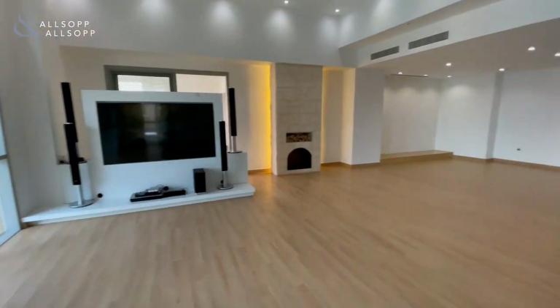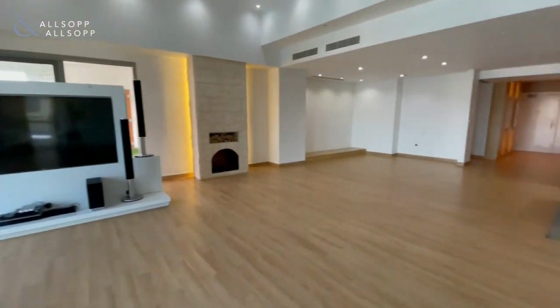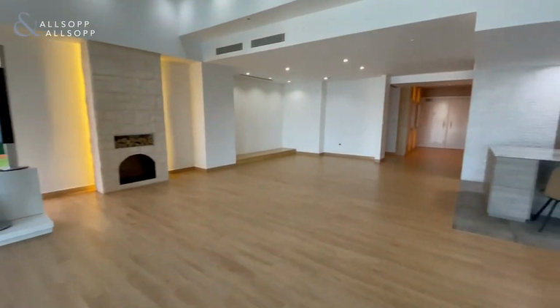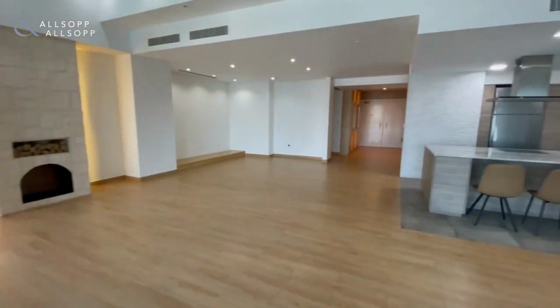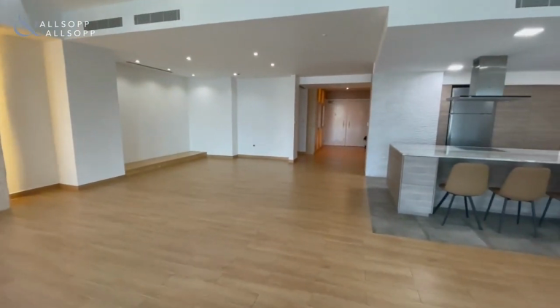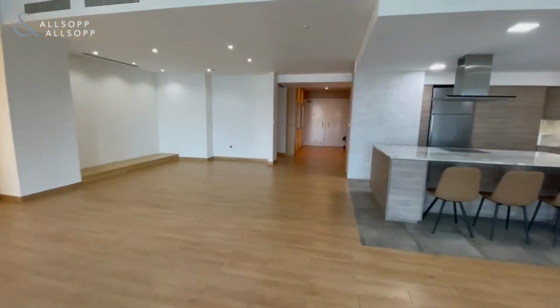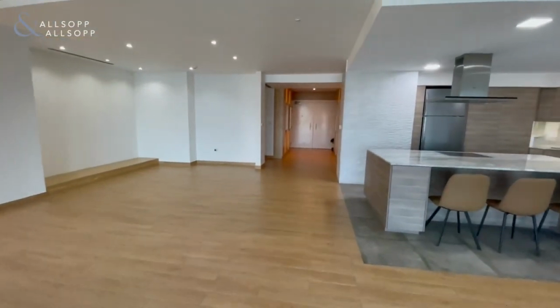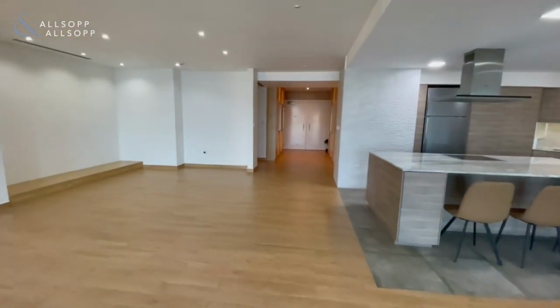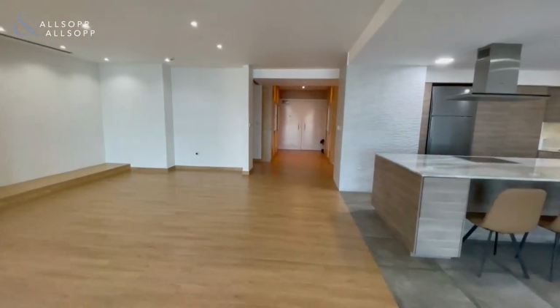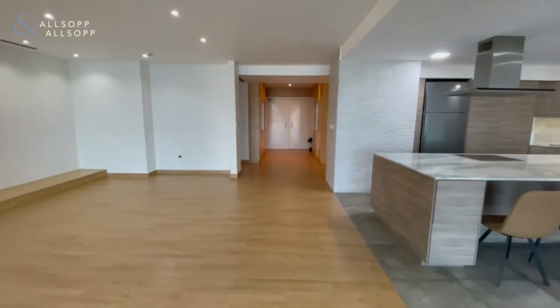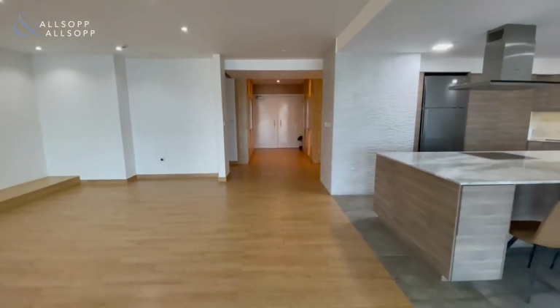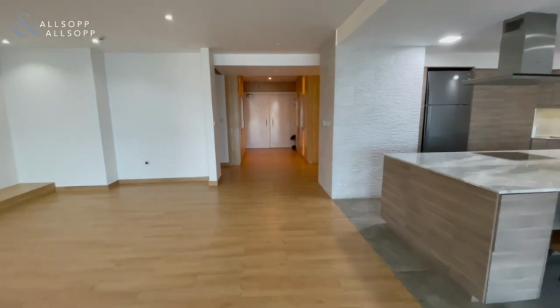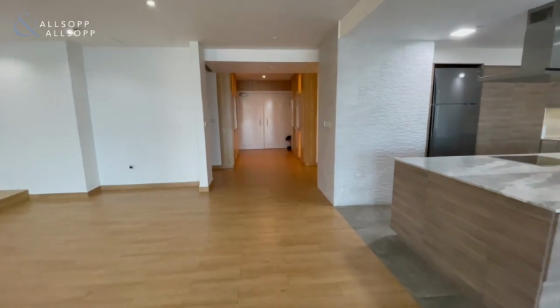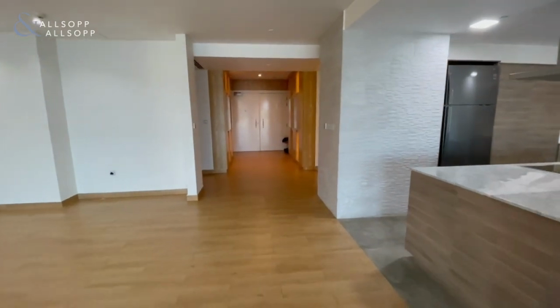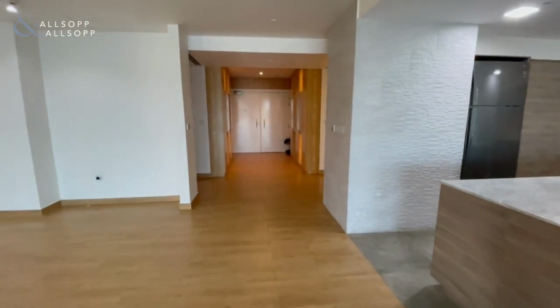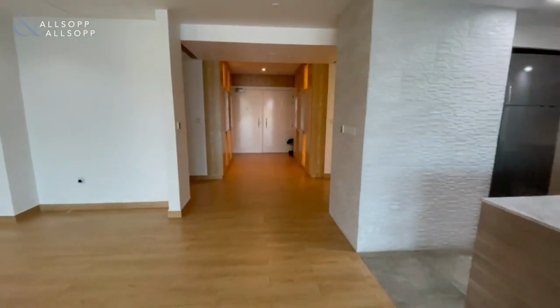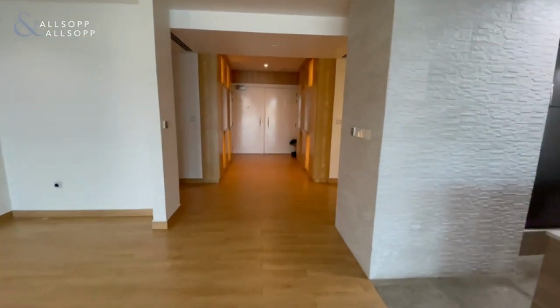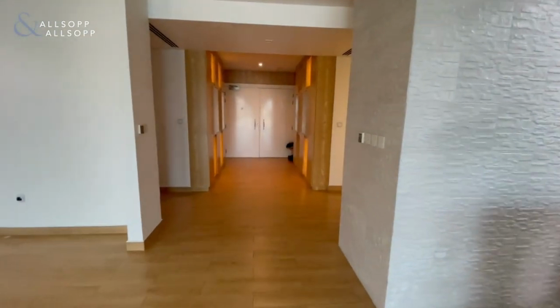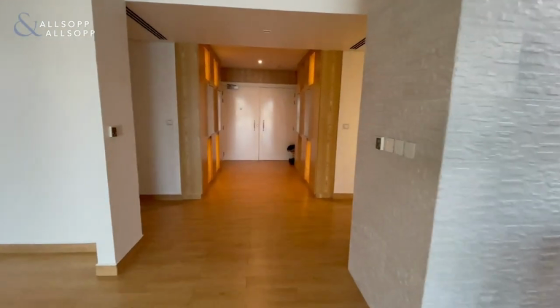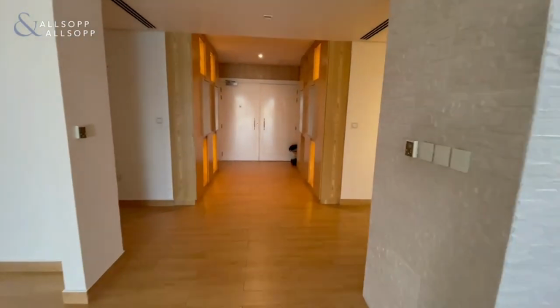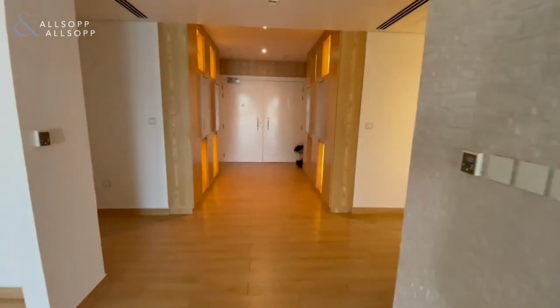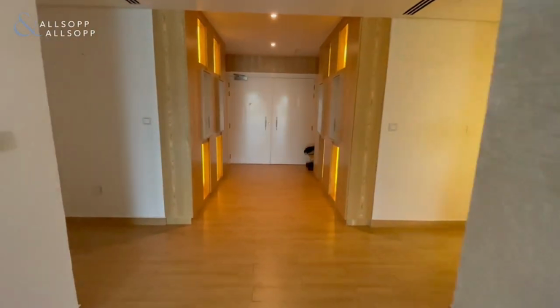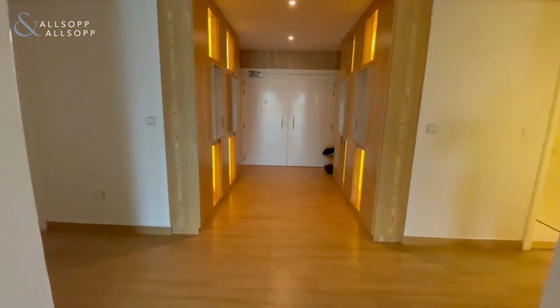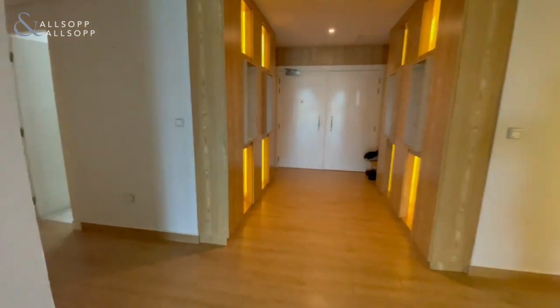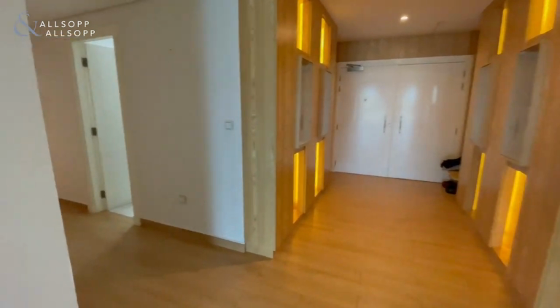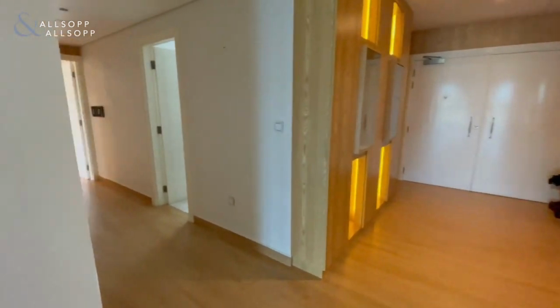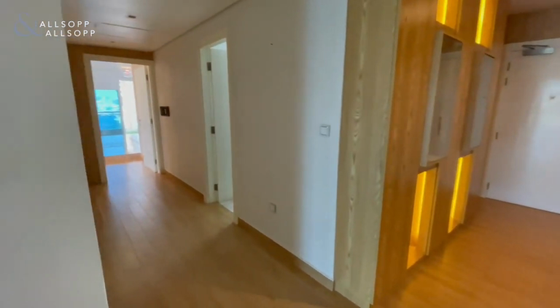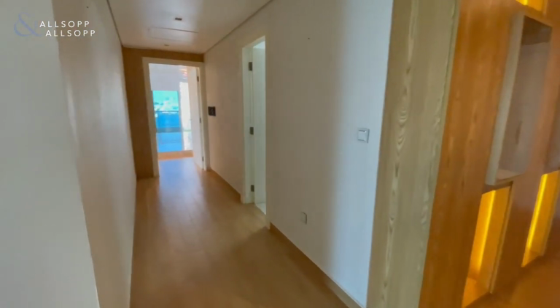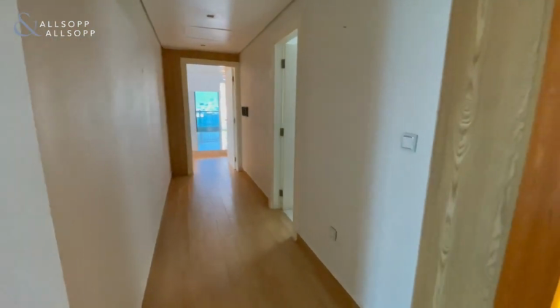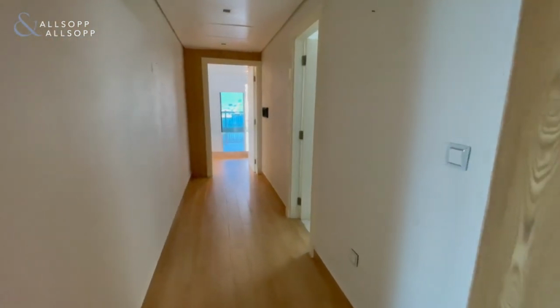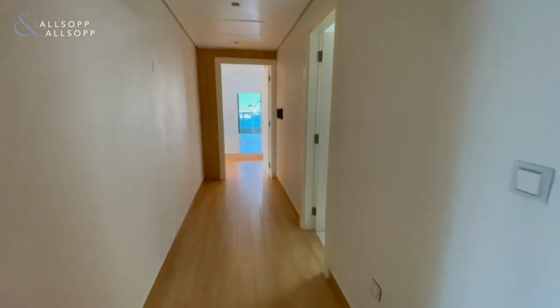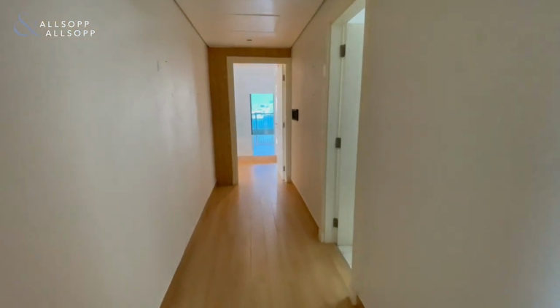Again, the sheer space that has now been created just by opening up the kitchen and the library. Let's go have a look at the bedrooms — one of three bedrooms — and just on the right inside there we've got the maid's room.